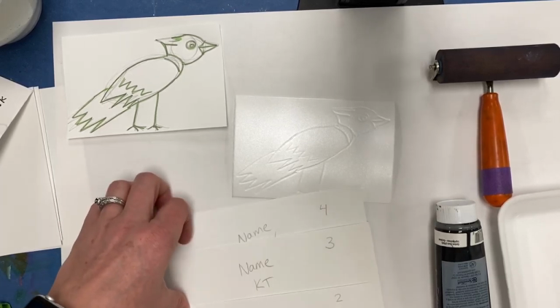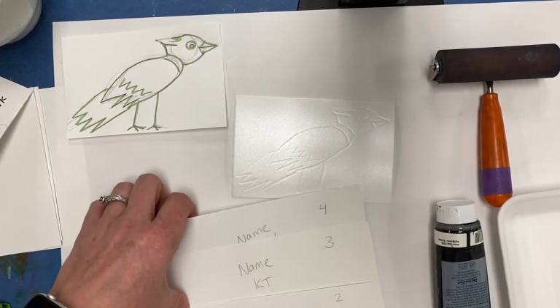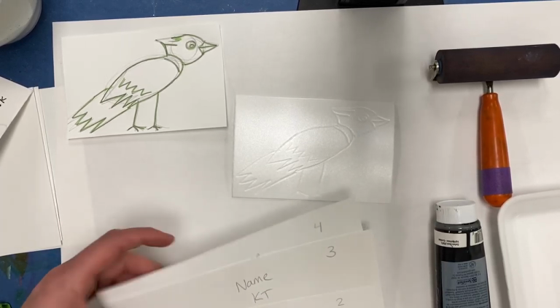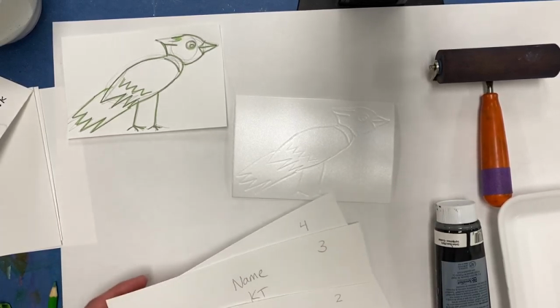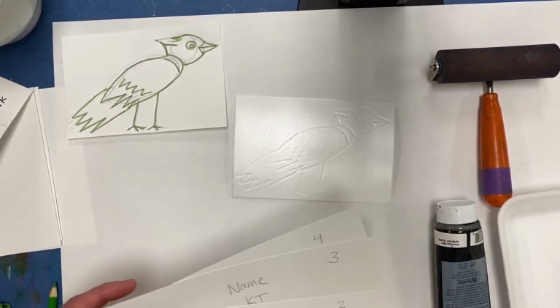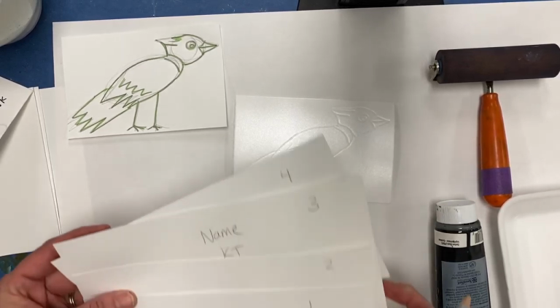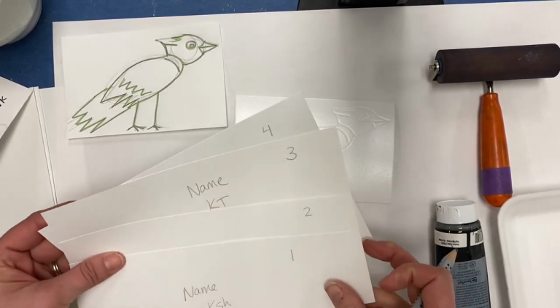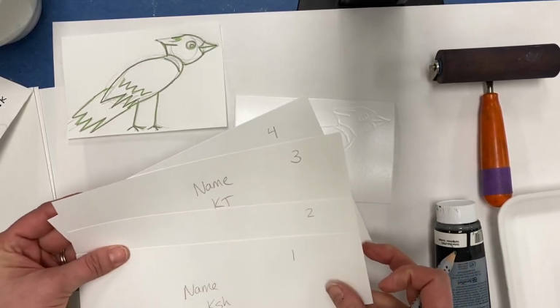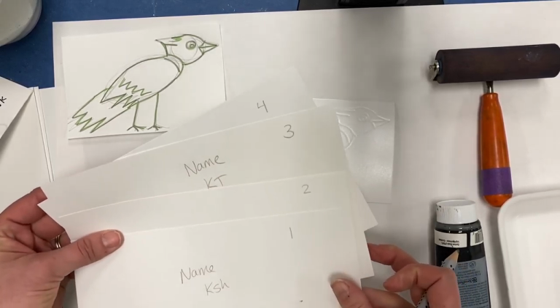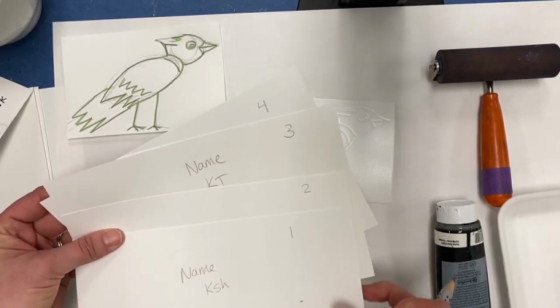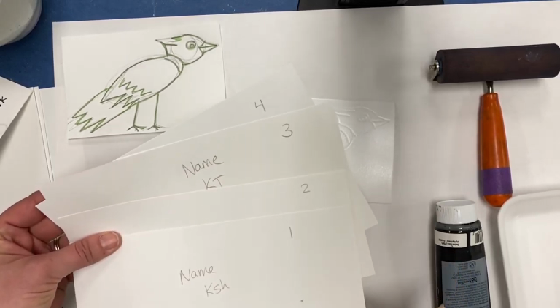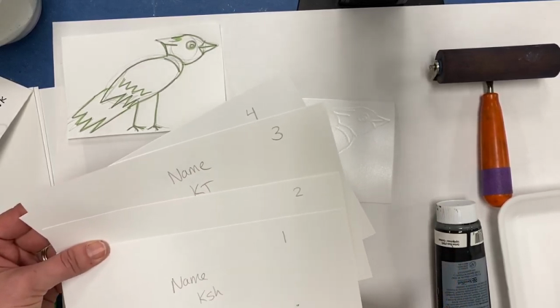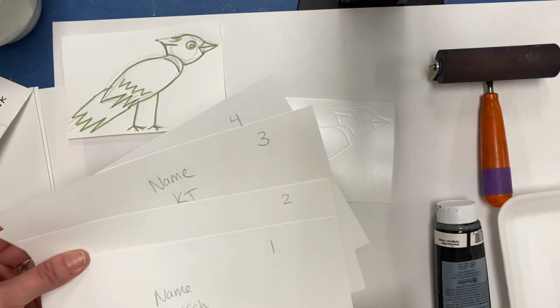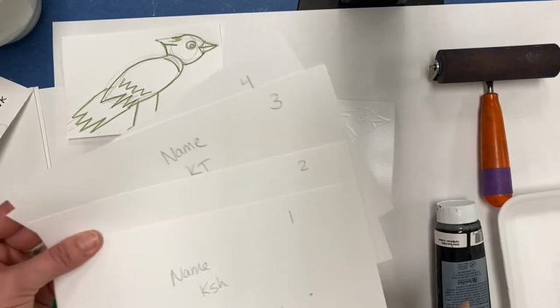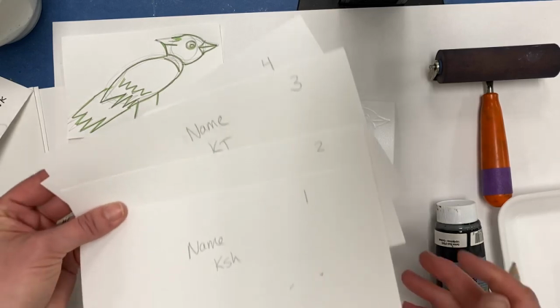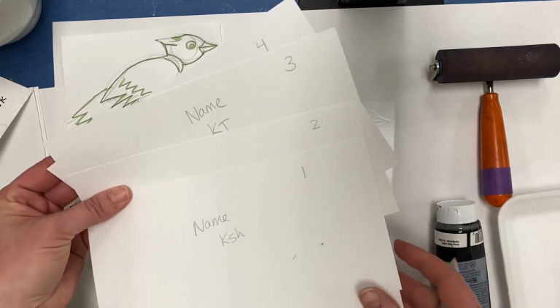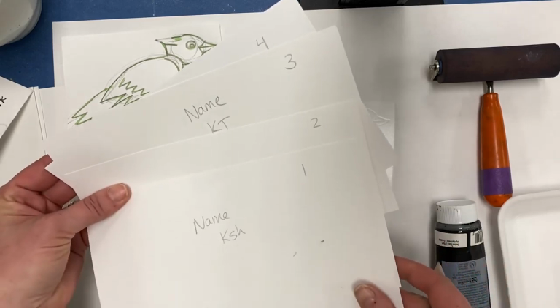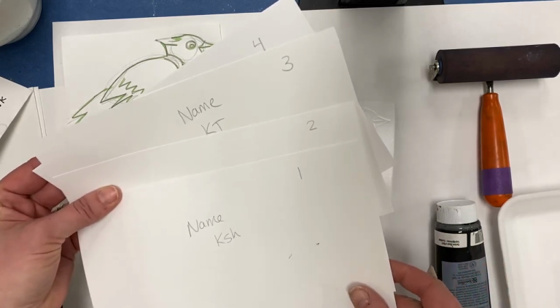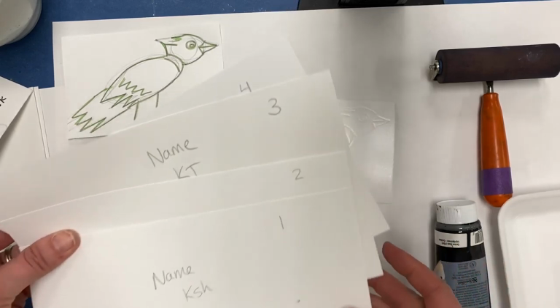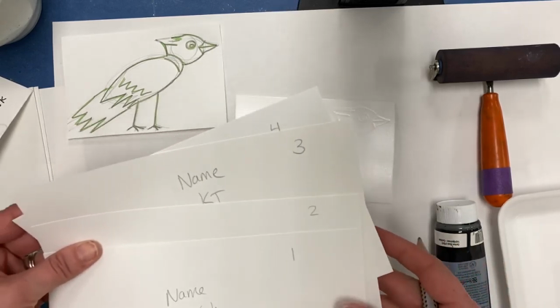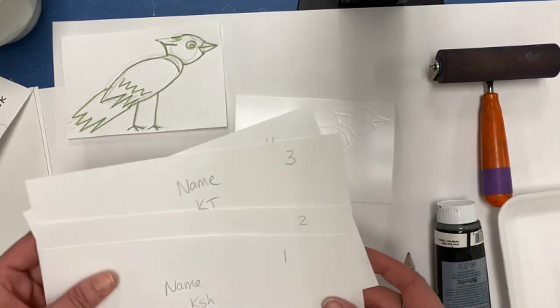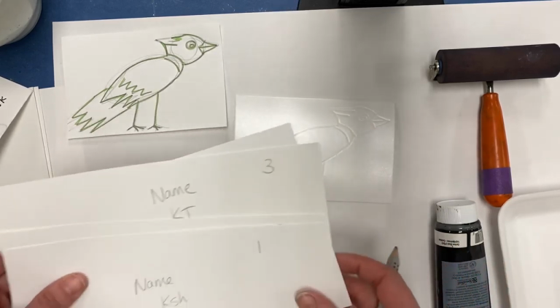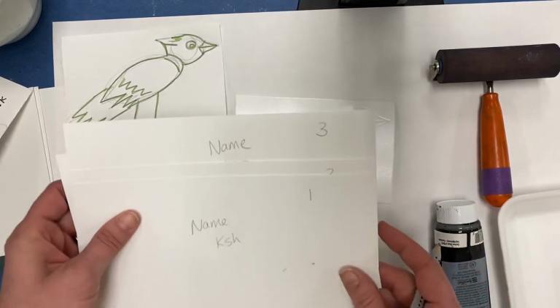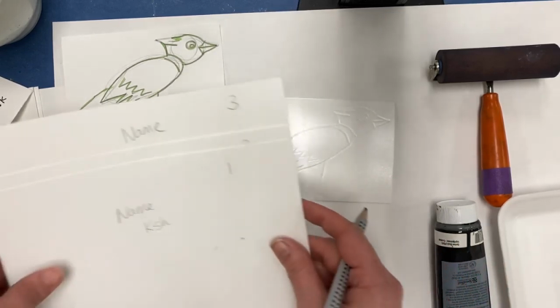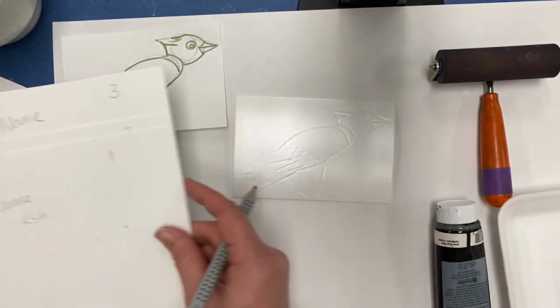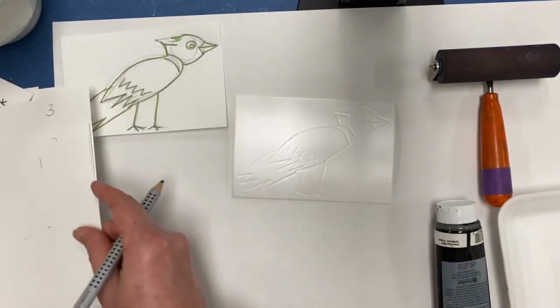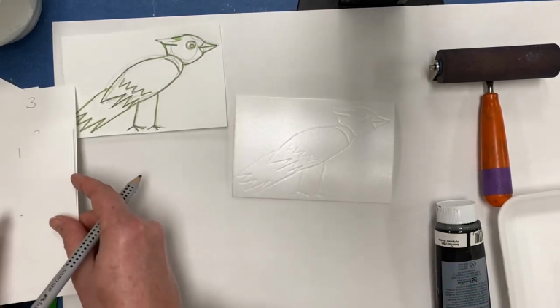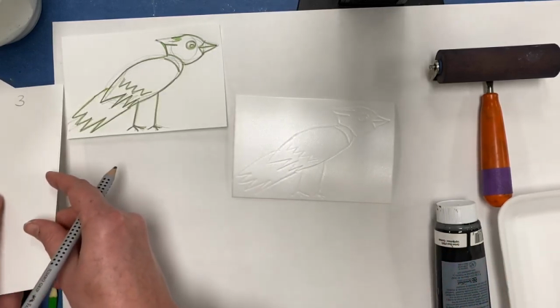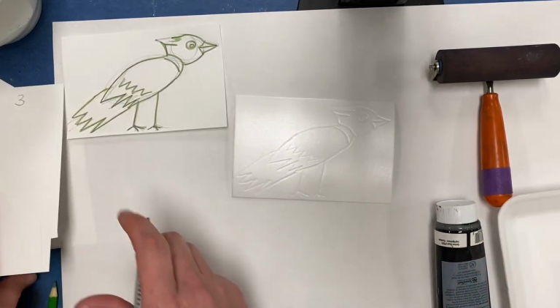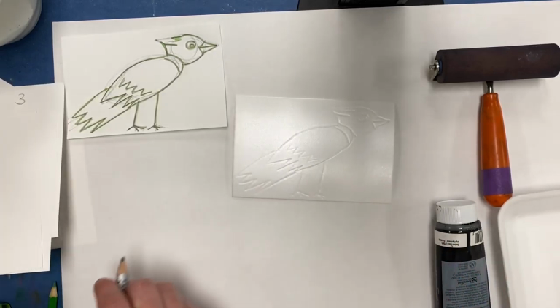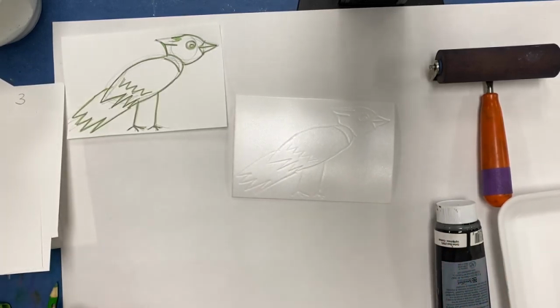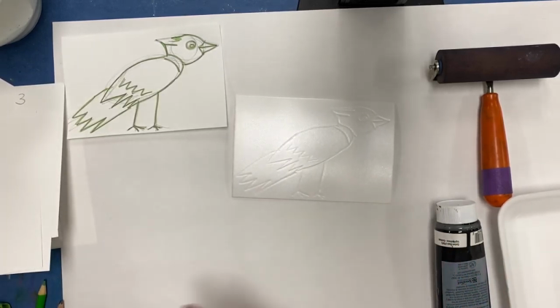We're going to do number one first, then two, then three, then four. These are your papers that you're going to print on. I'm going to push those off to the side for a minute and talk about printing.